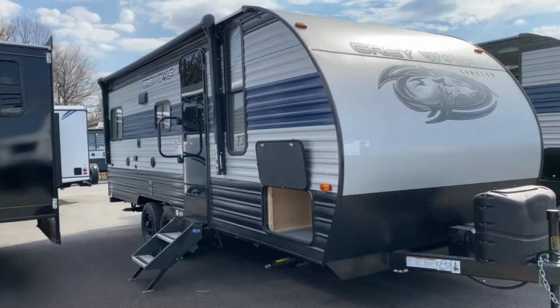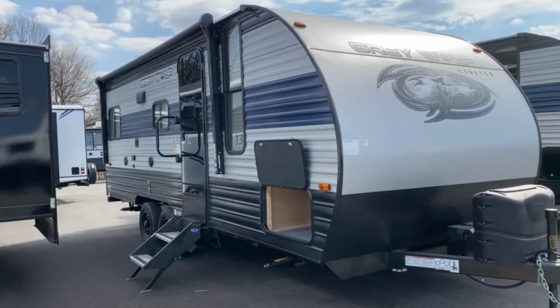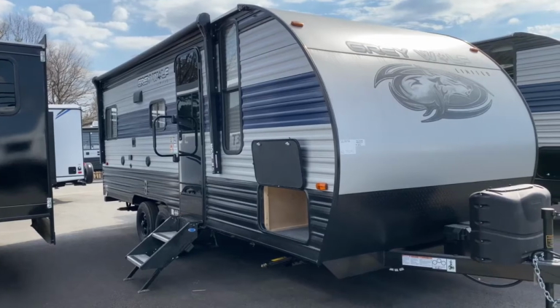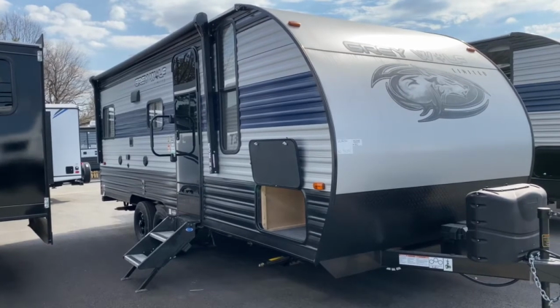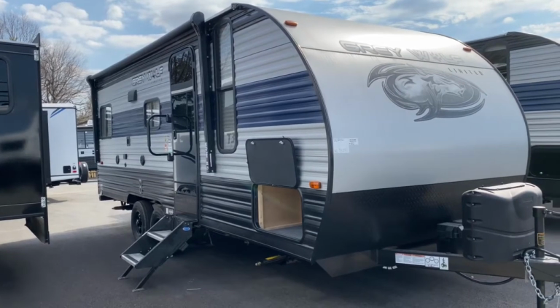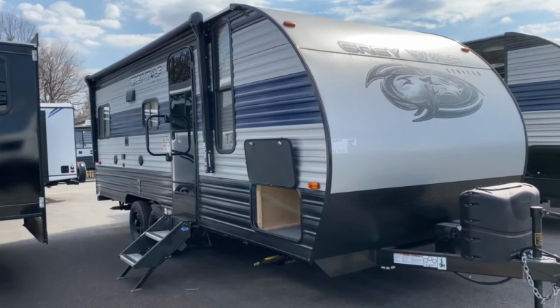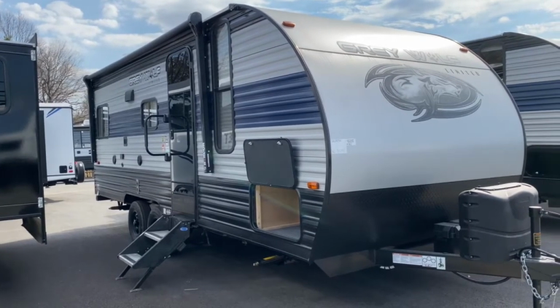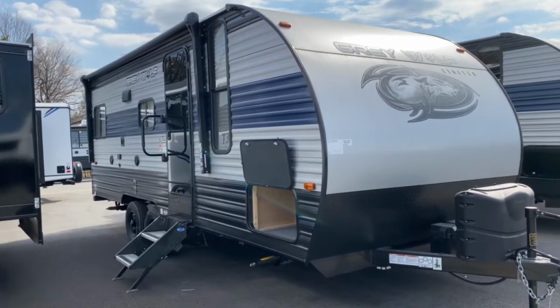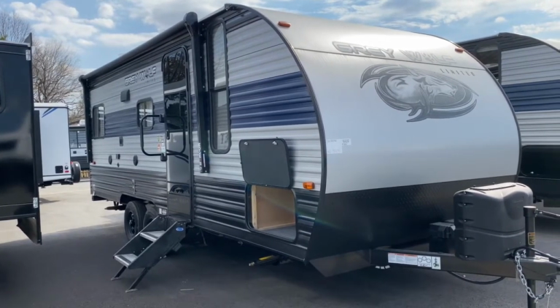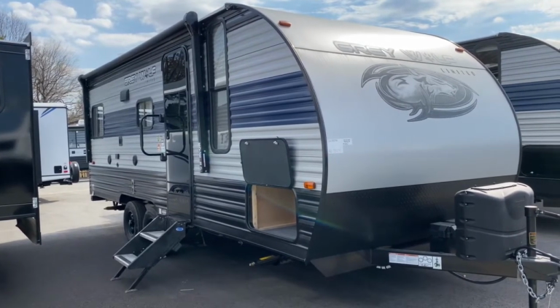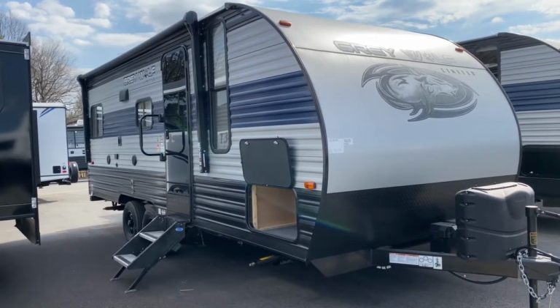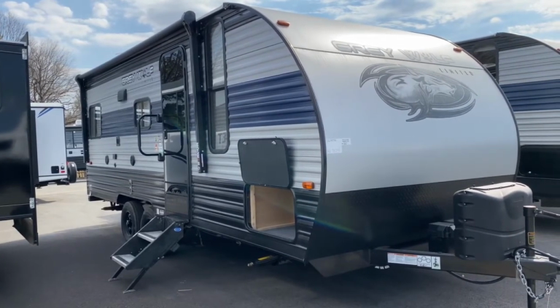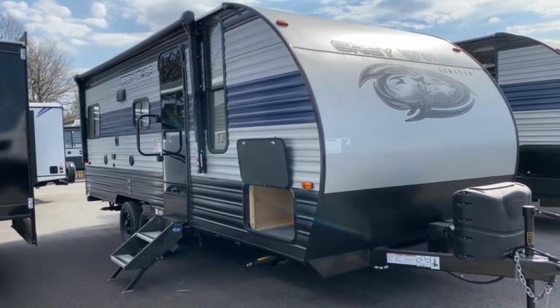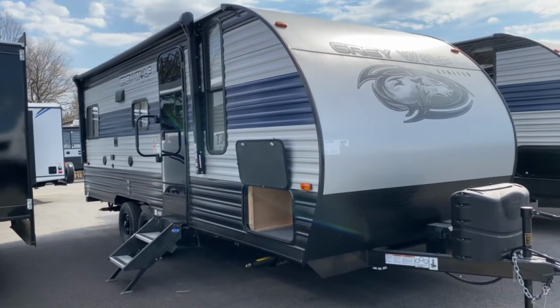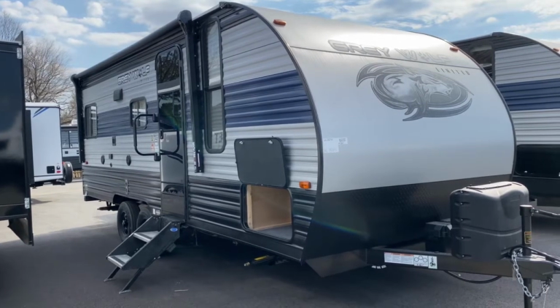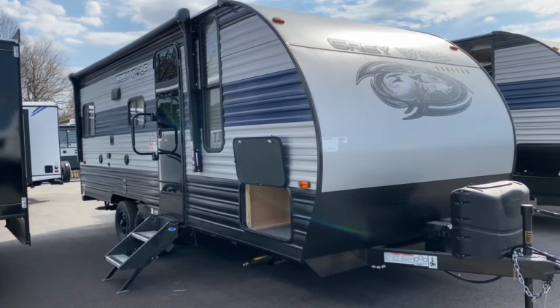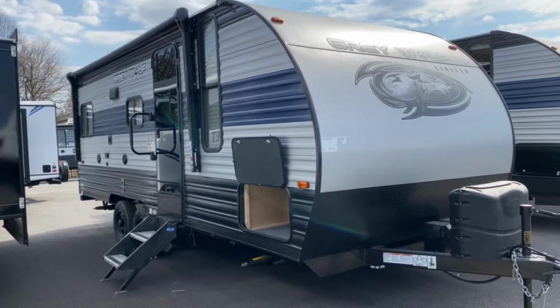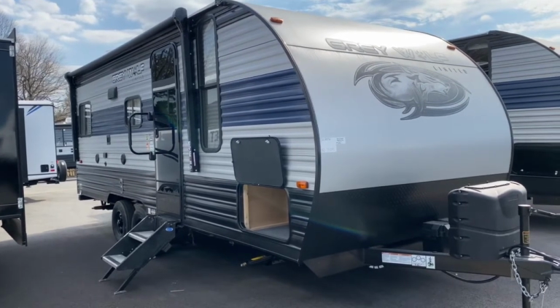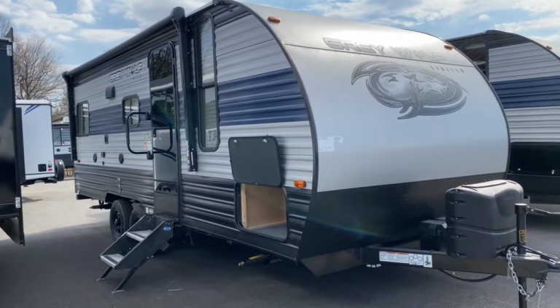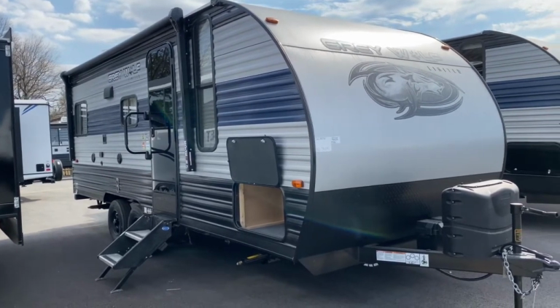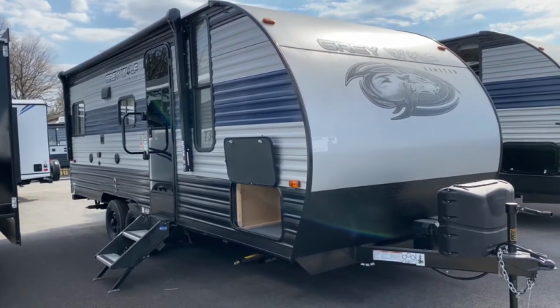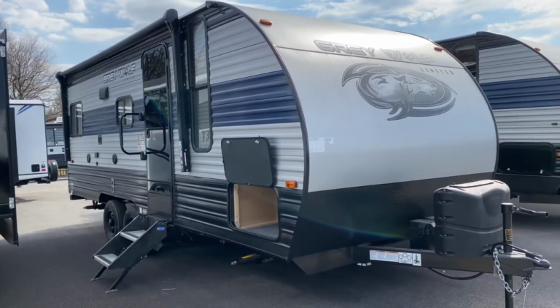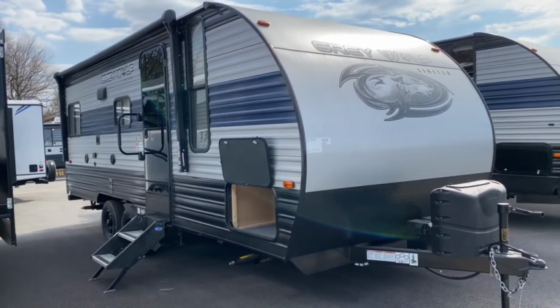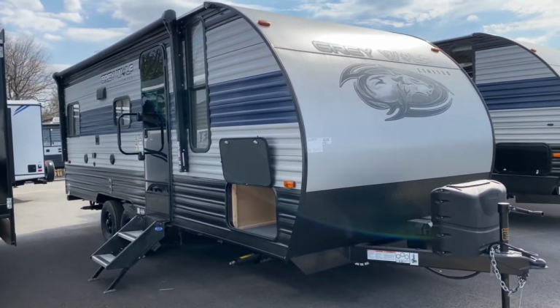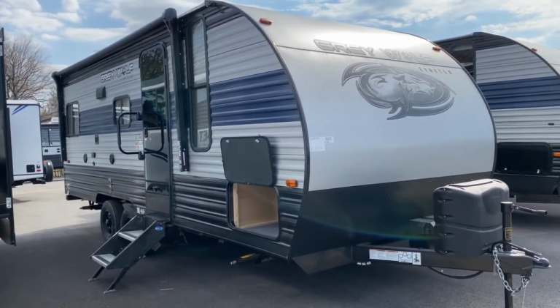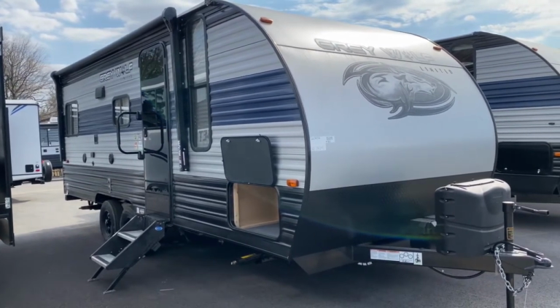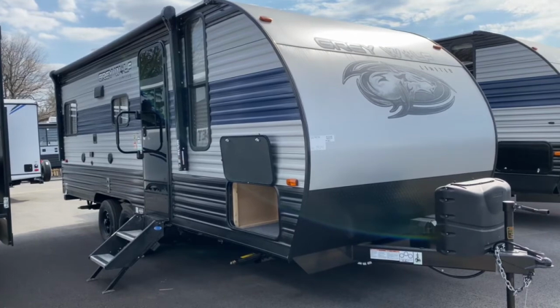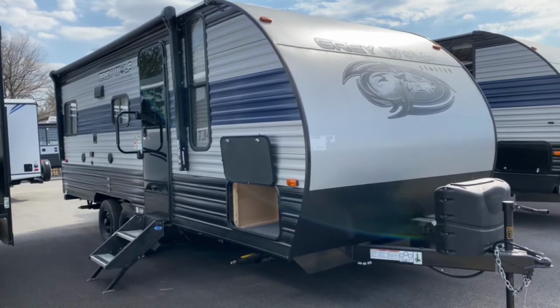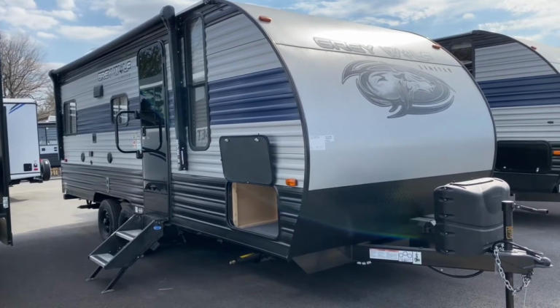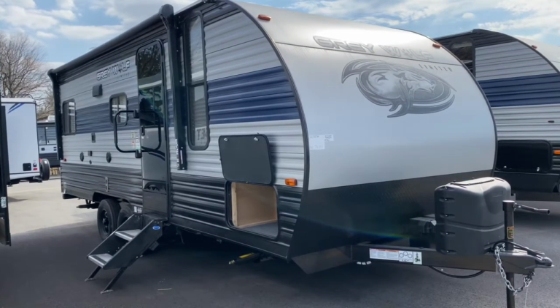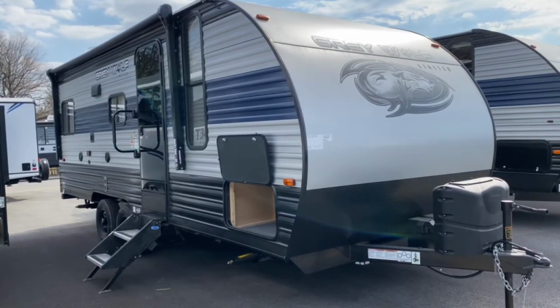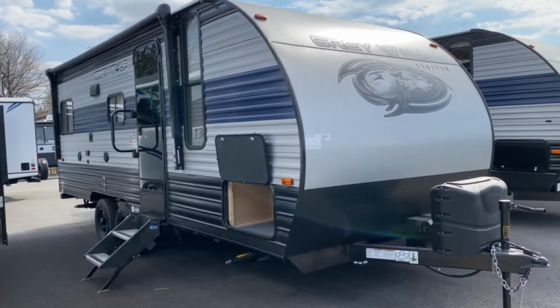Hey, it's Vicki with Tri-State RV in Anna, Illinois, and today I want to give you a look at one of my favorite half-ton towables, the 2021 Cherokee Gray Wolf 20RDSE.